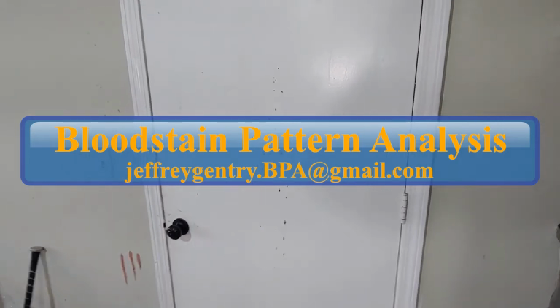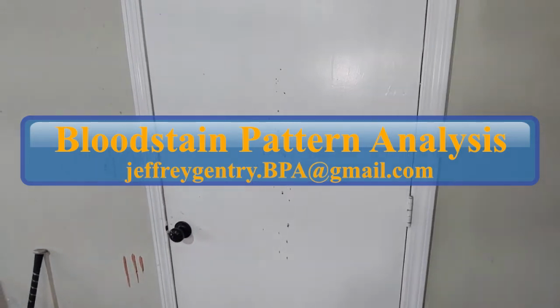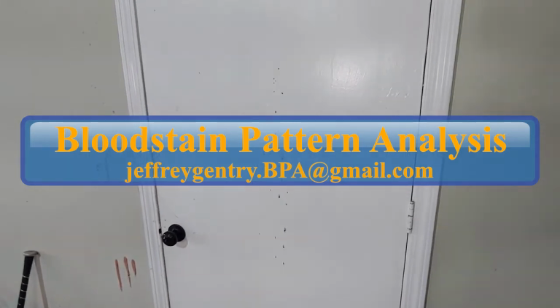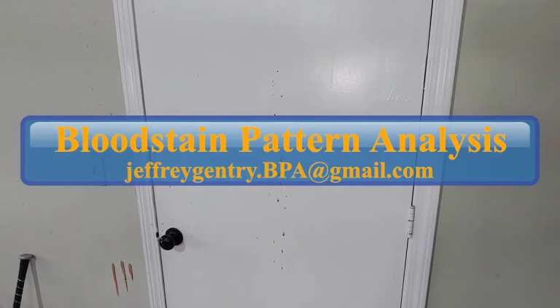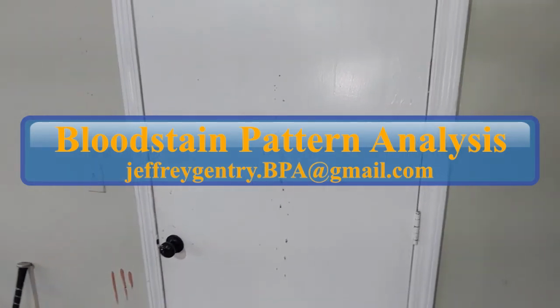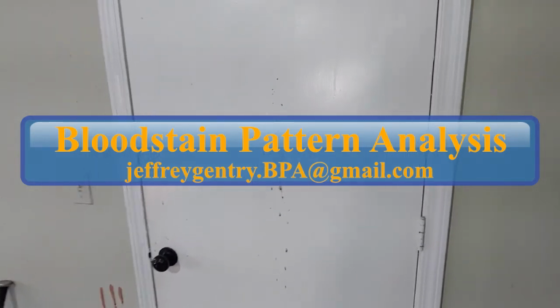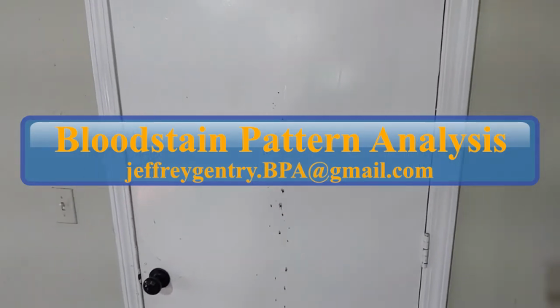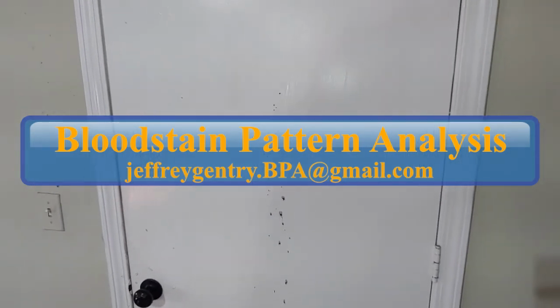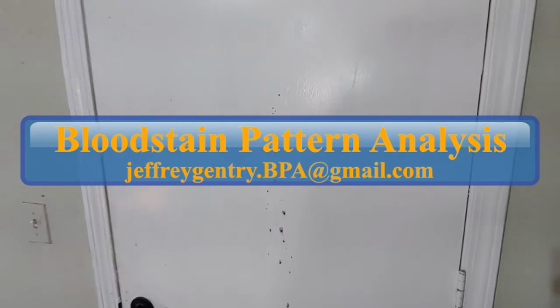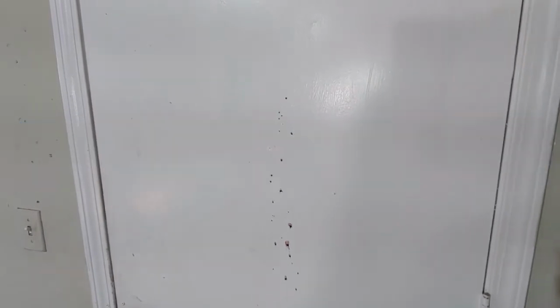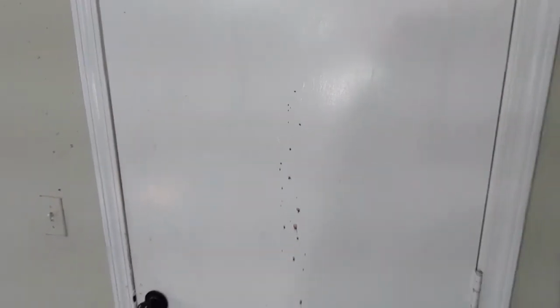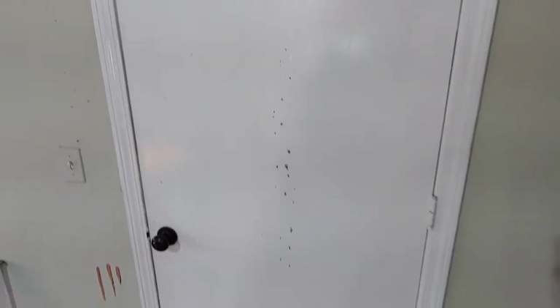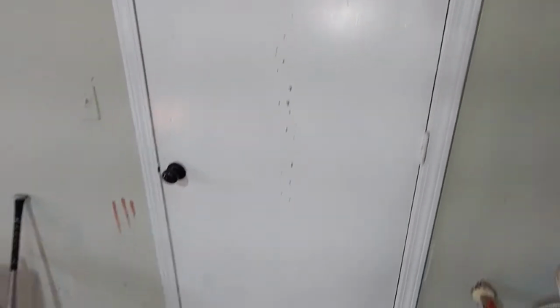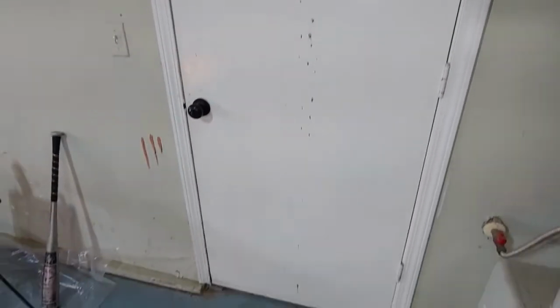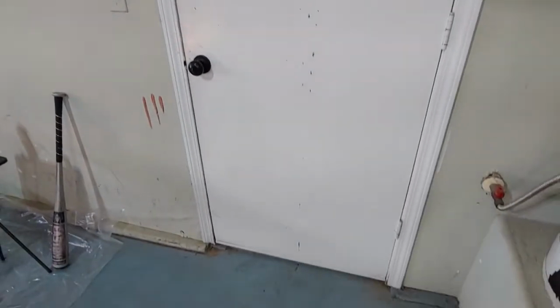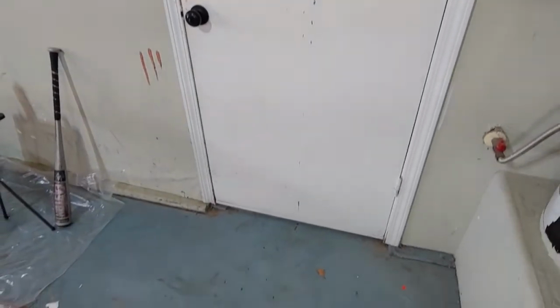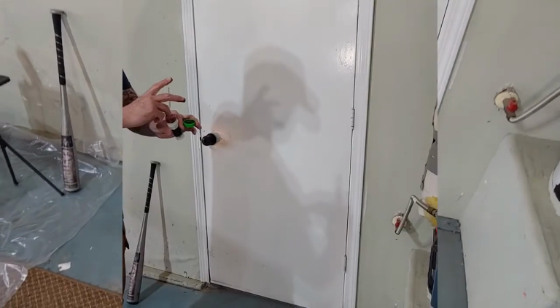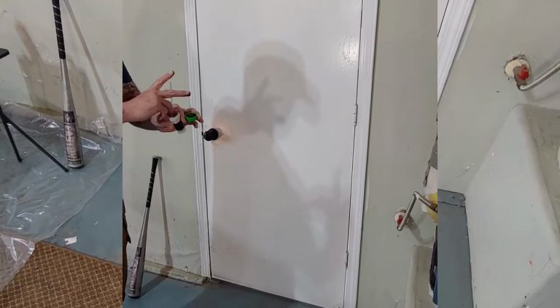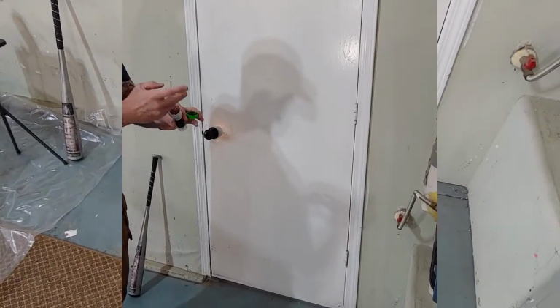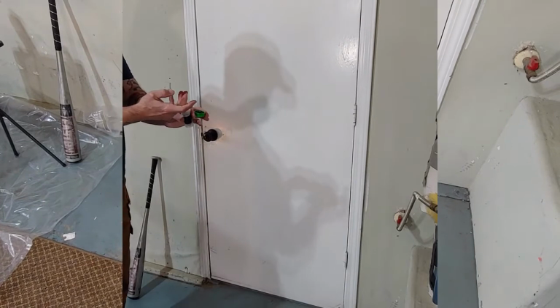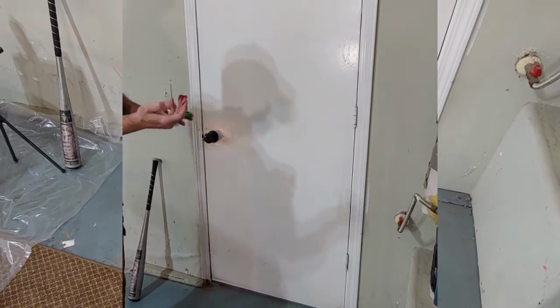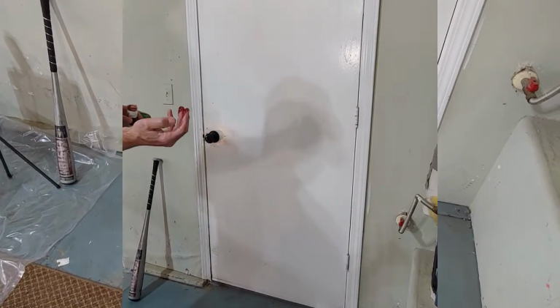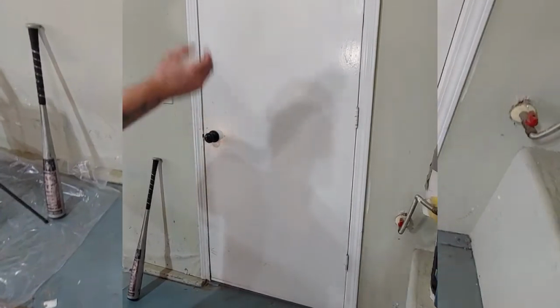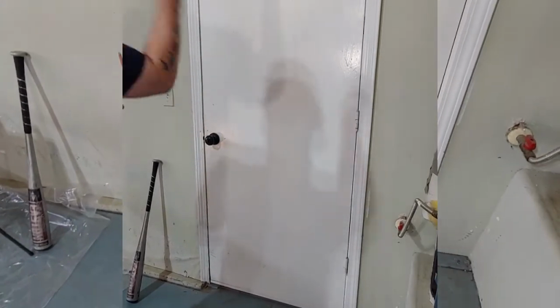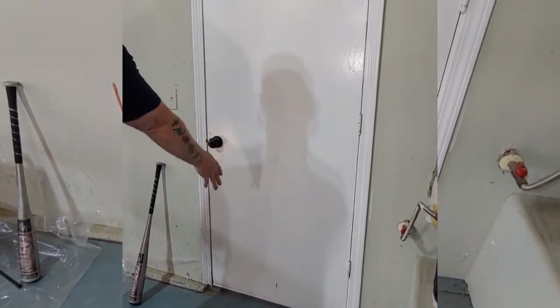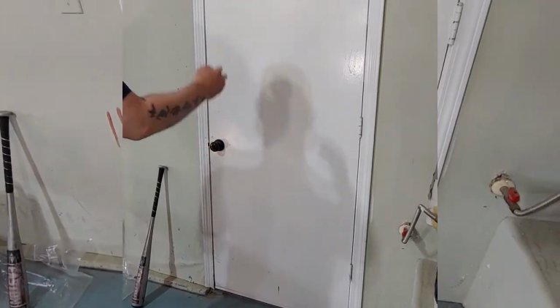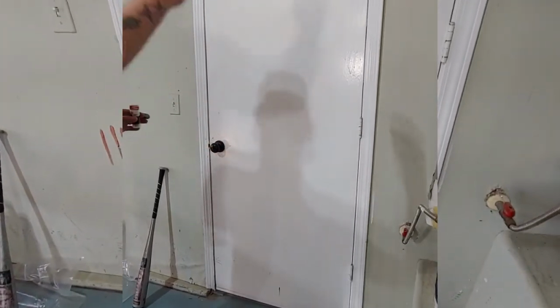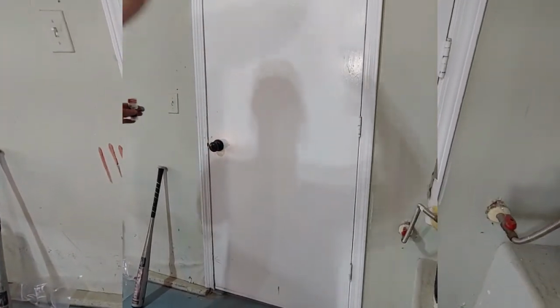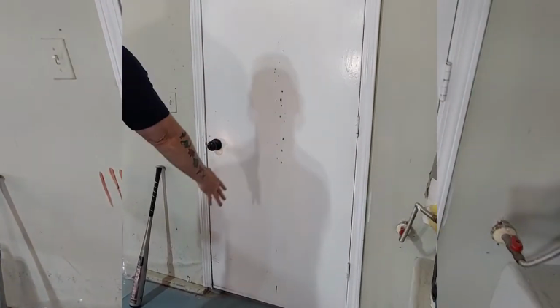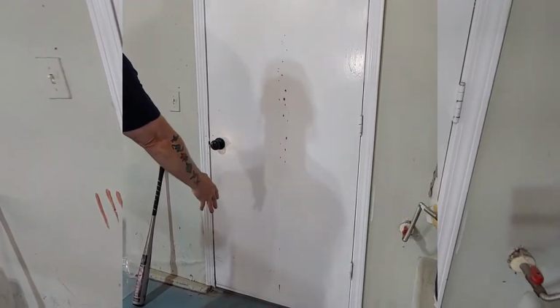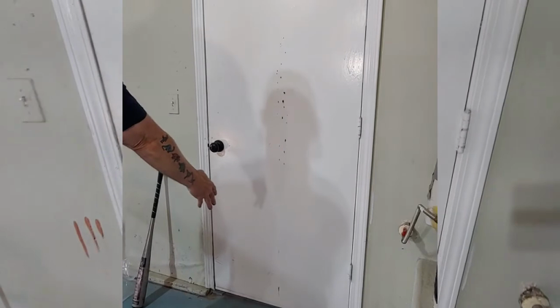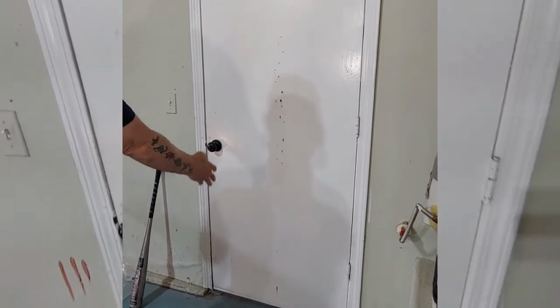Hi, this is Jeff Gentry, BPA Bloodstain Pattern Analyst. I created a cast-off pattern on this door here. What I did was I had blood on my hands and I just flung my hand and the blood projected off of my hand onto the wall.